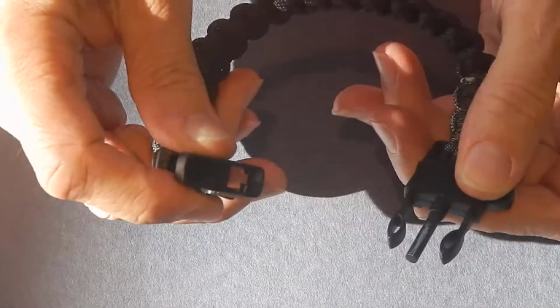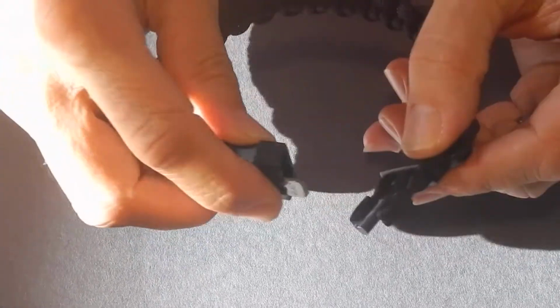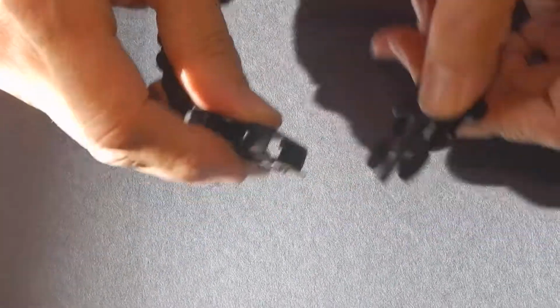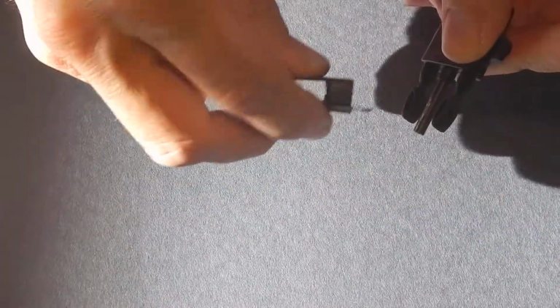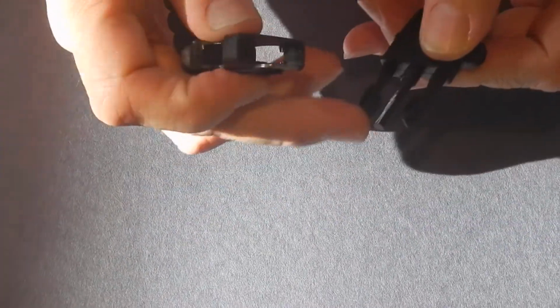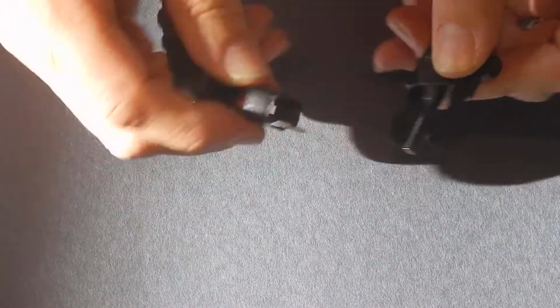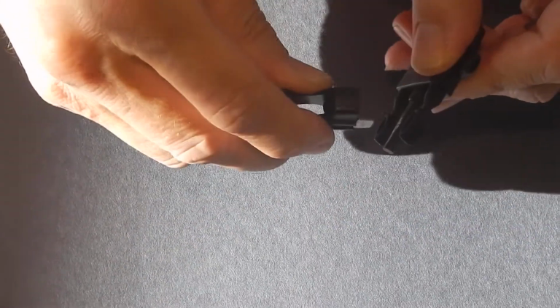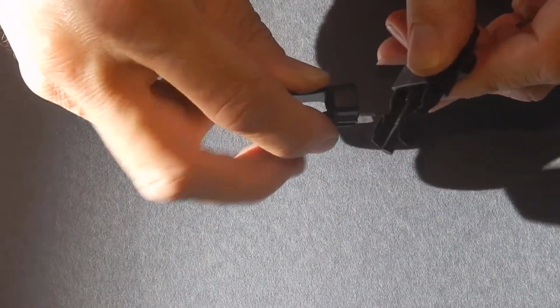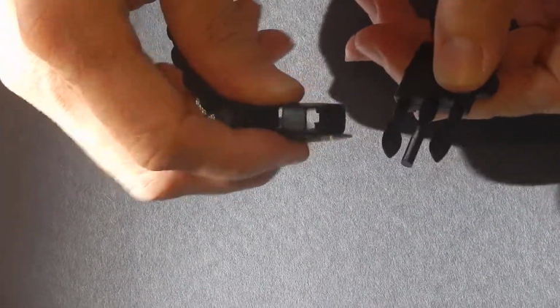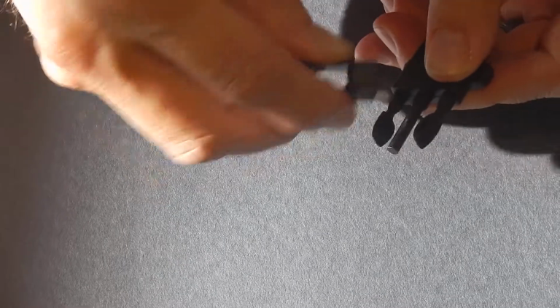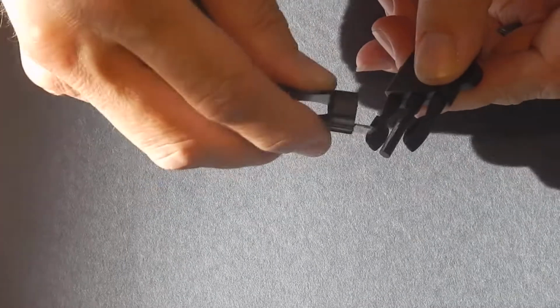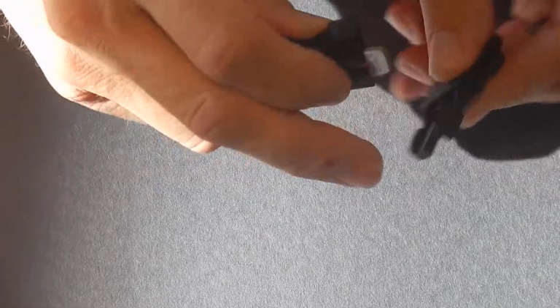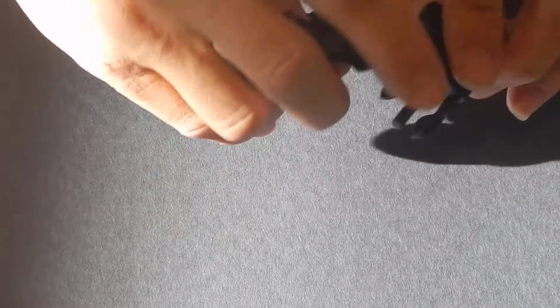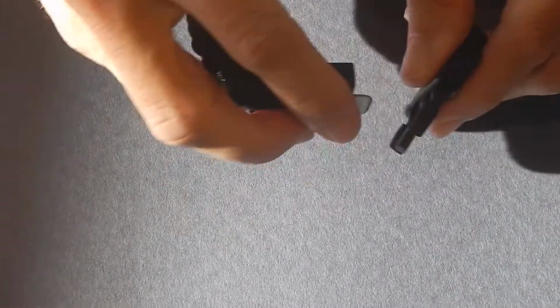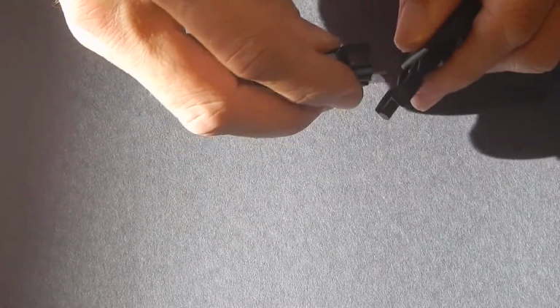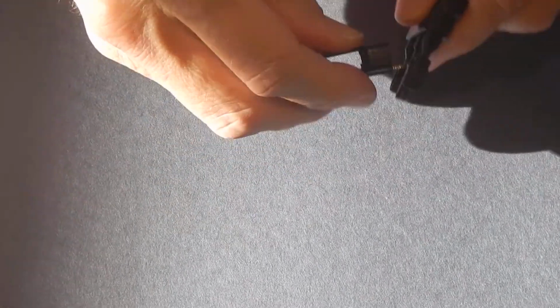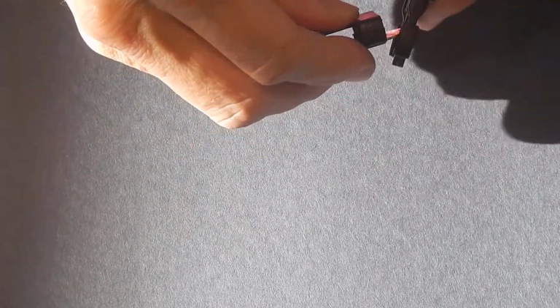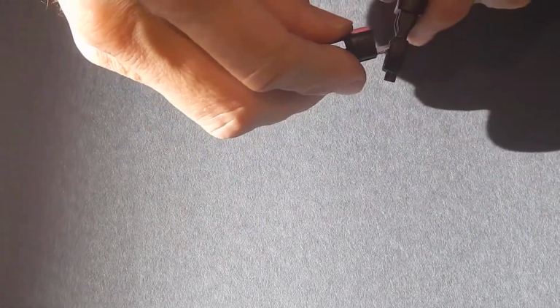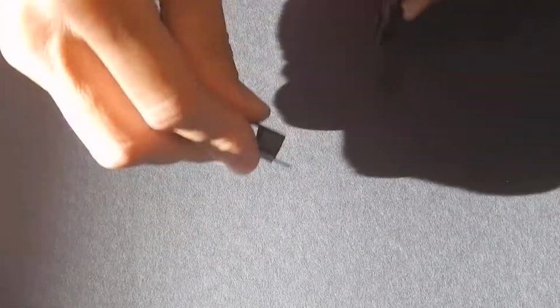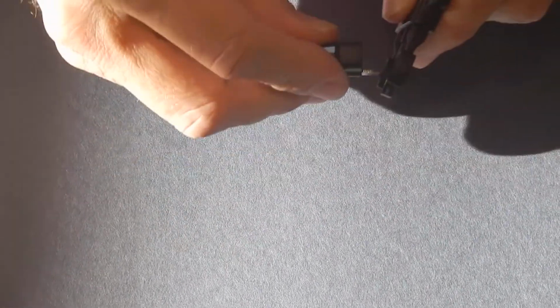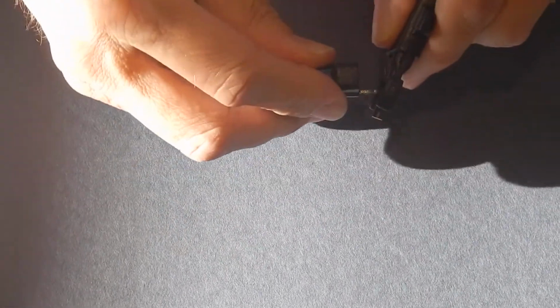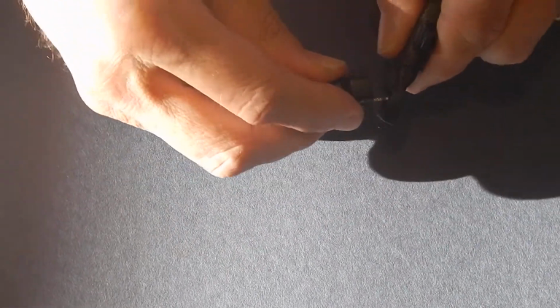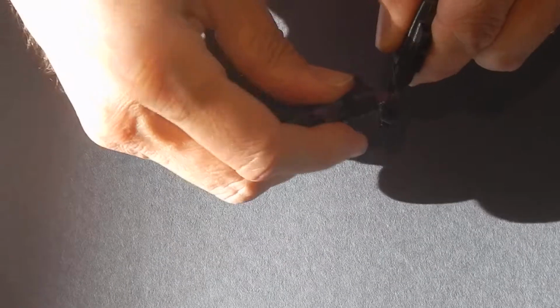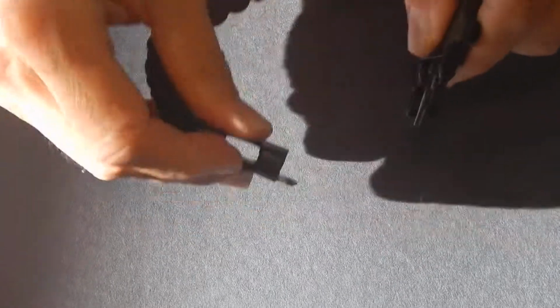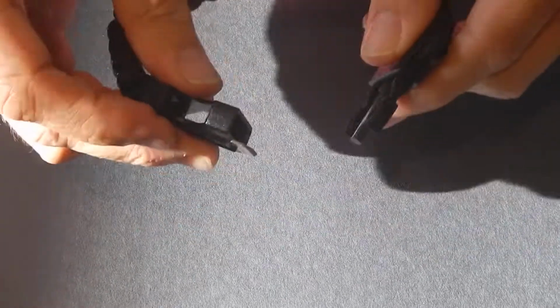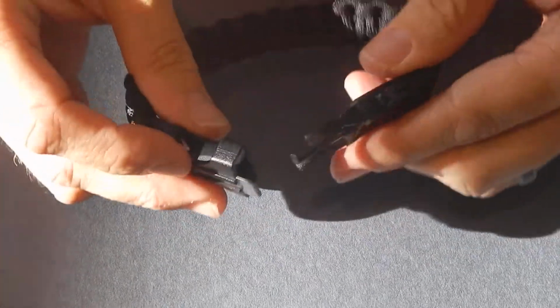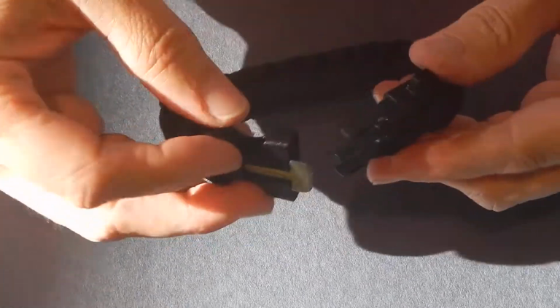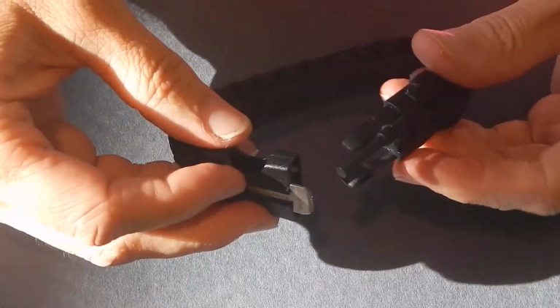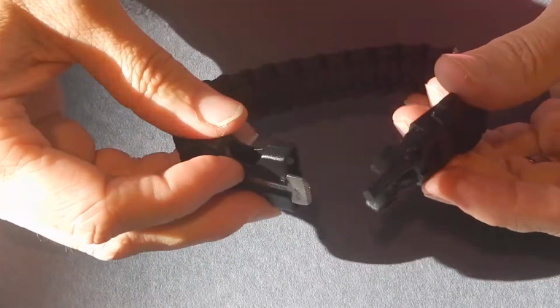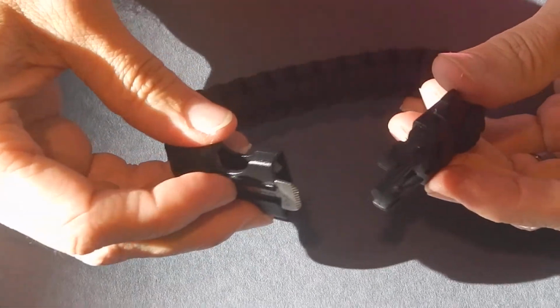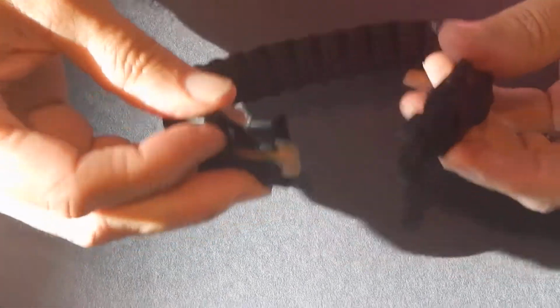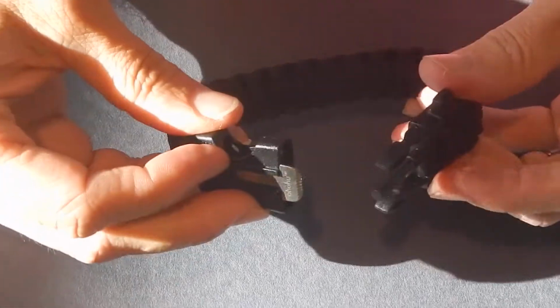To get this flint fire starter going you have to scrape it a few times to remove the coating. But once you do that it's really easy — you just generate sparks very easily. It works very well.